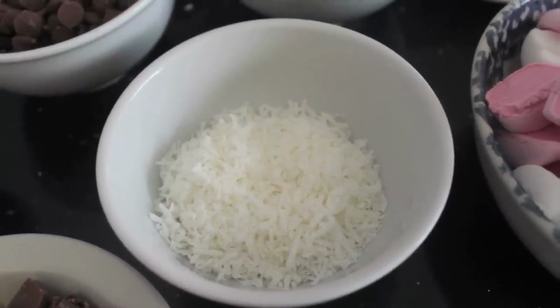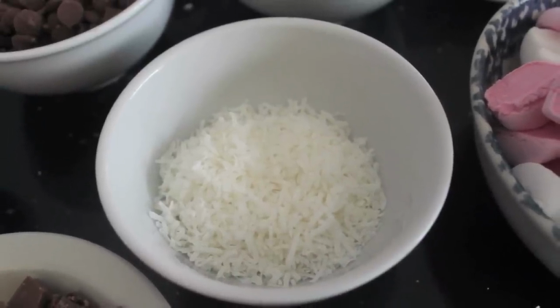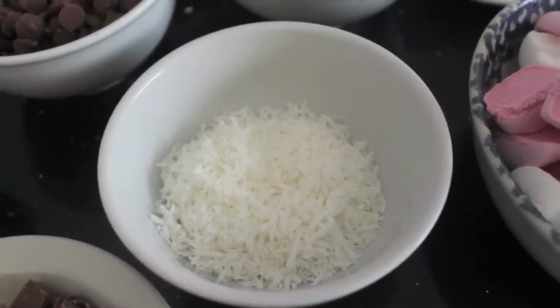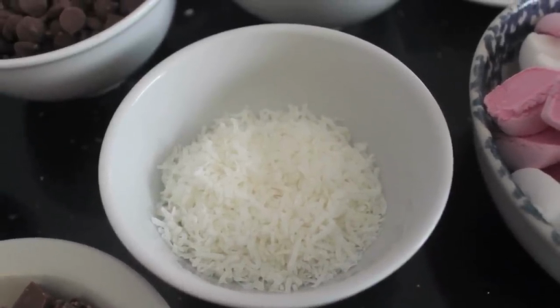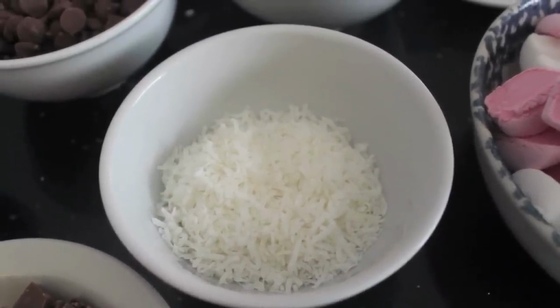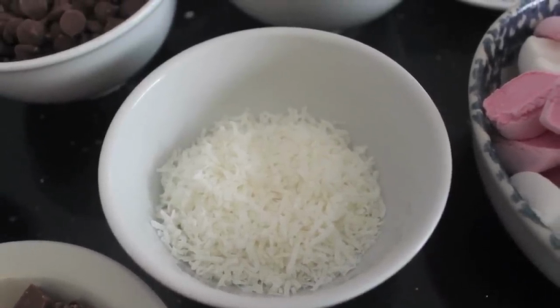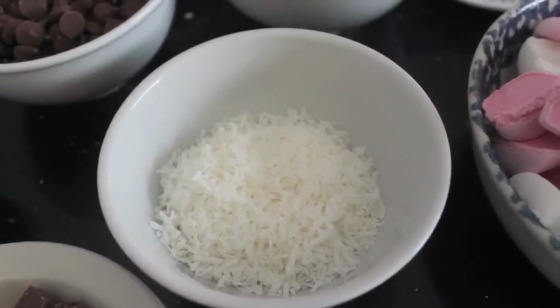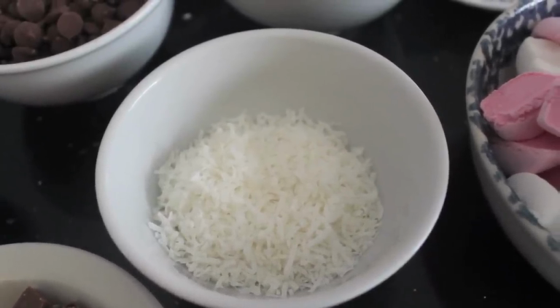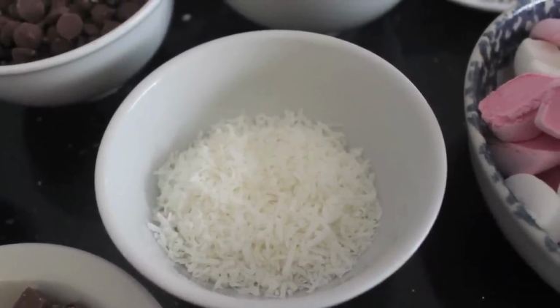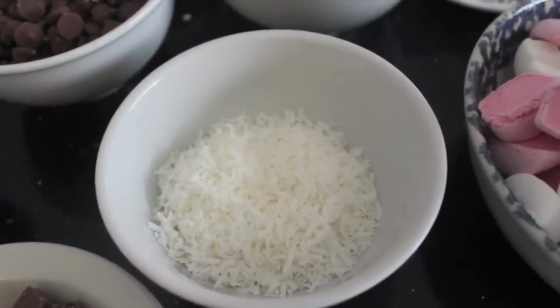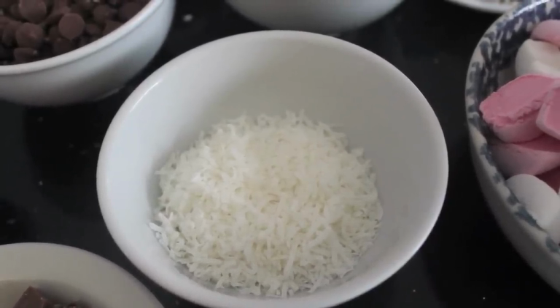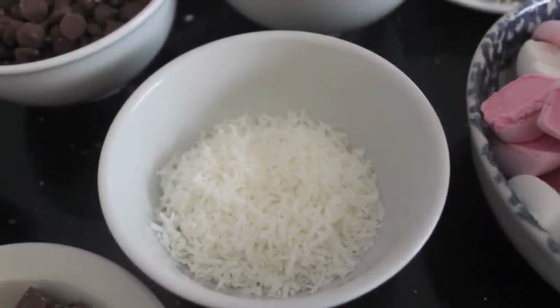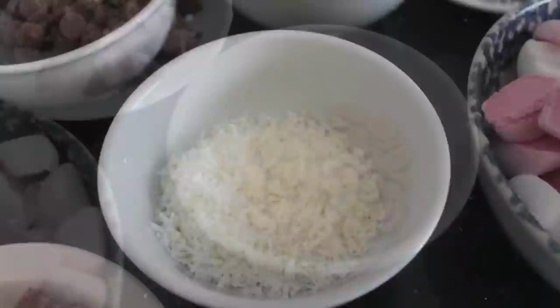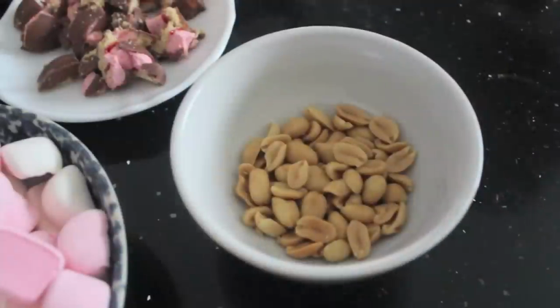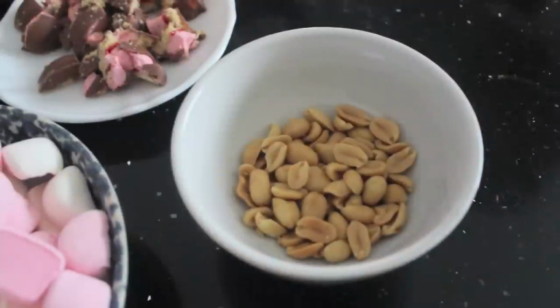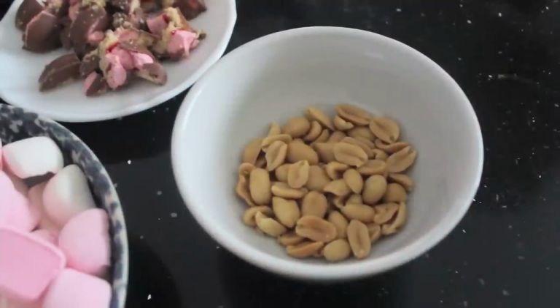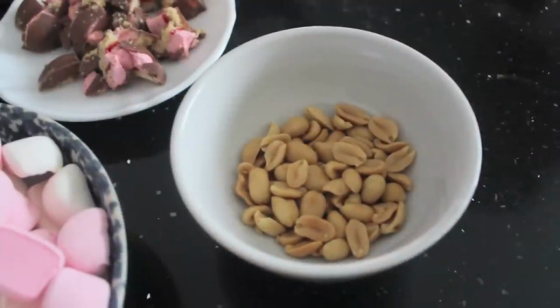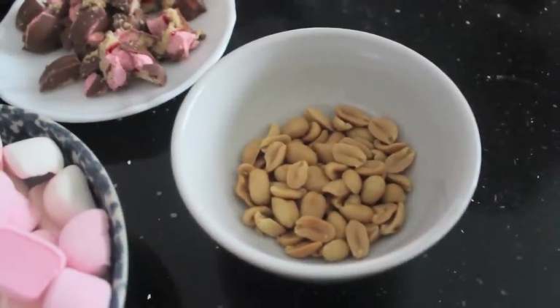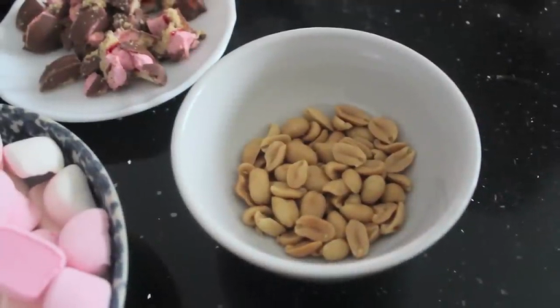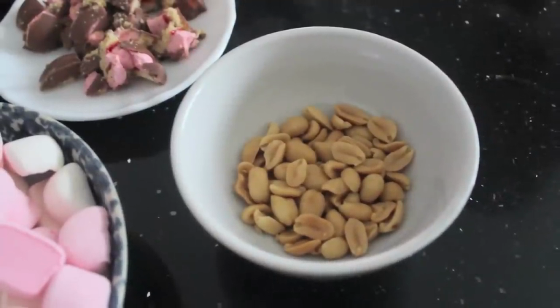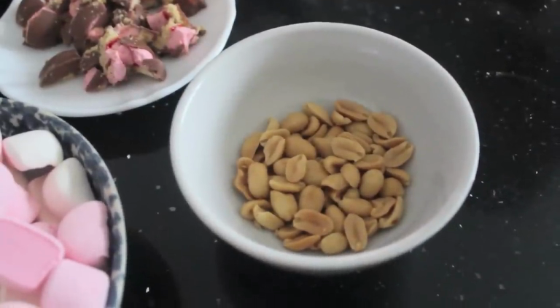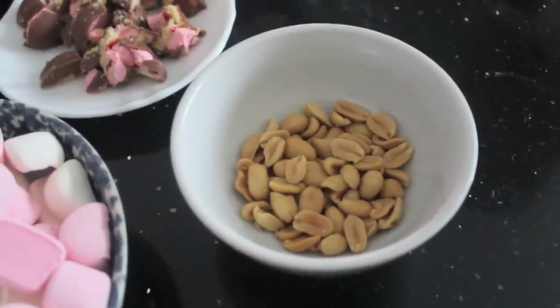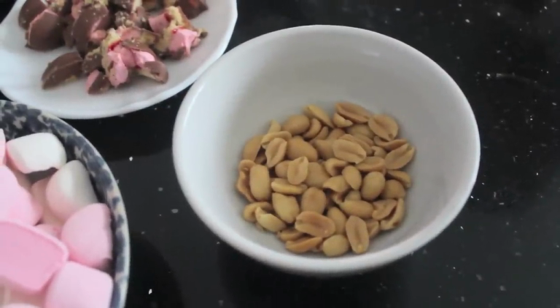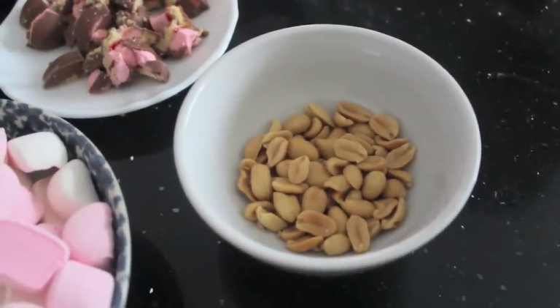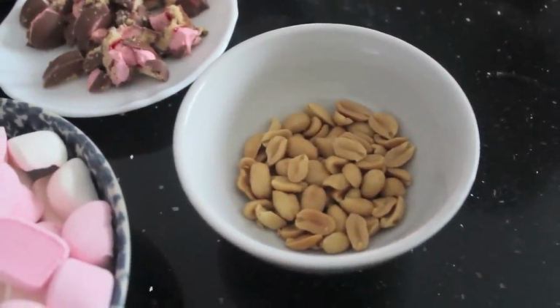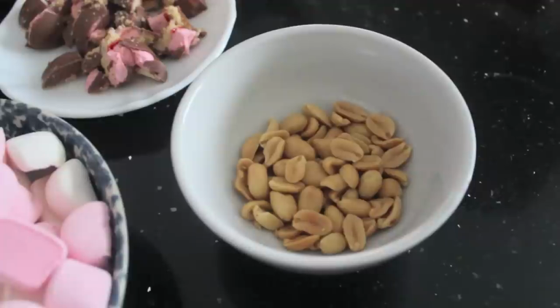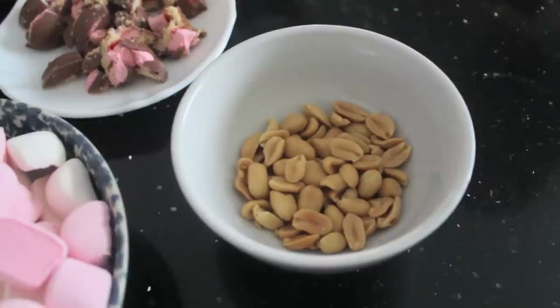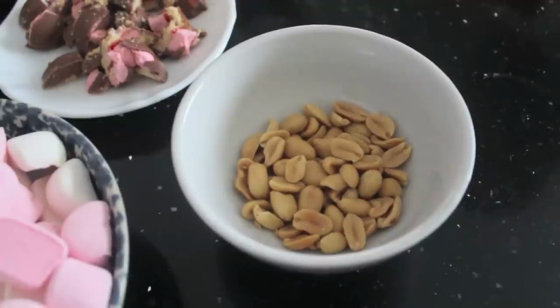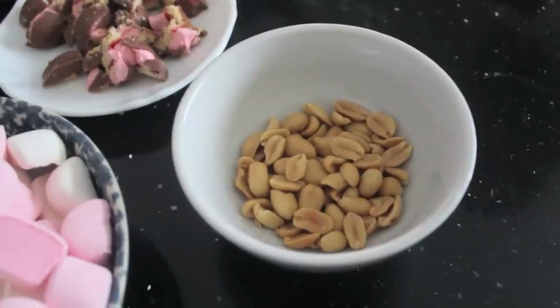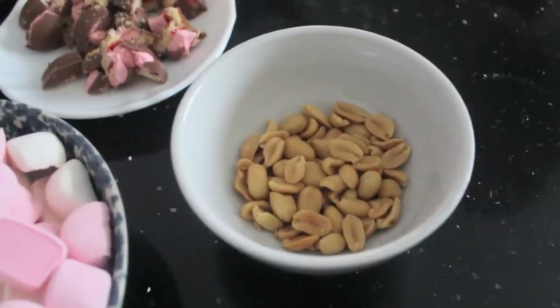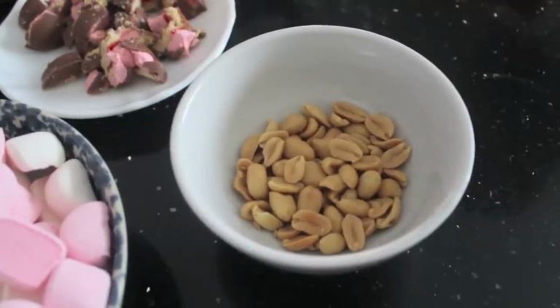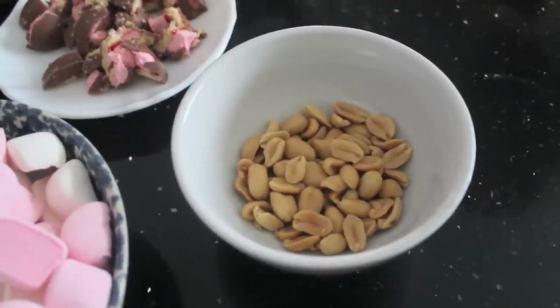I also like to put about 40 to 50 grams of shredded coconut and 40 to 50 grams of peanuts. If you are allergic or don't like peanuts, you can of course leave them out.